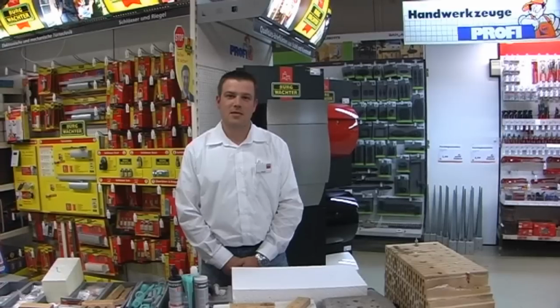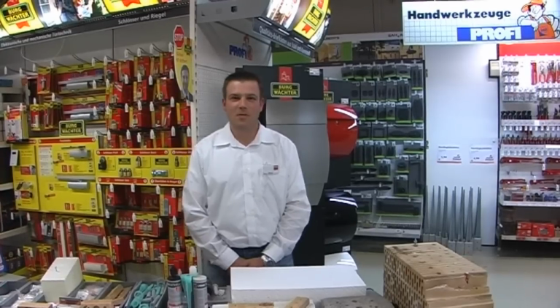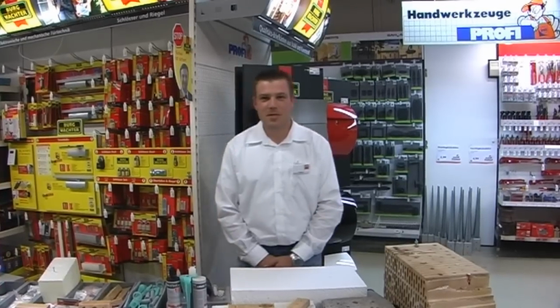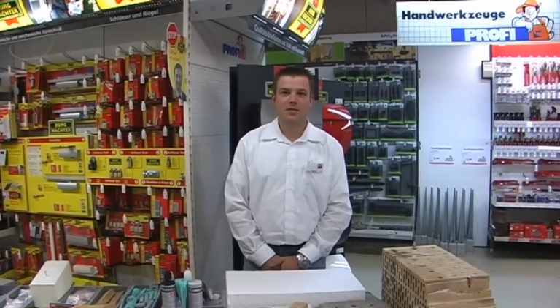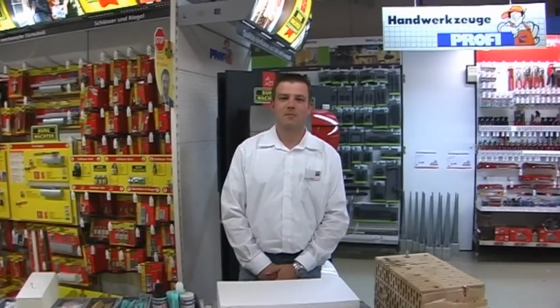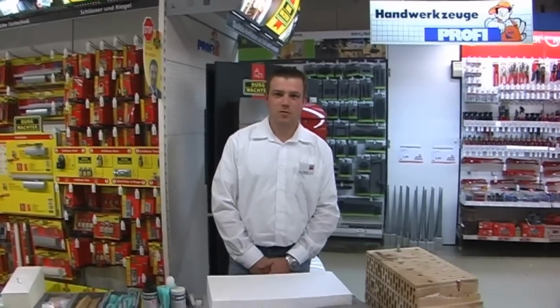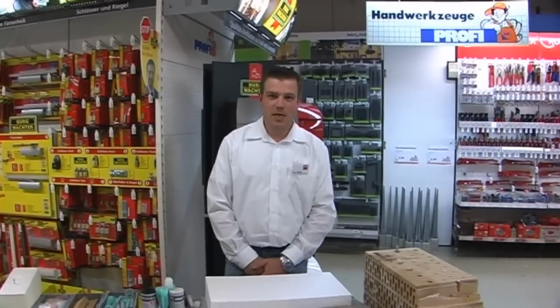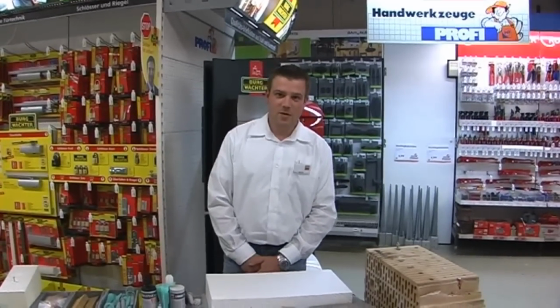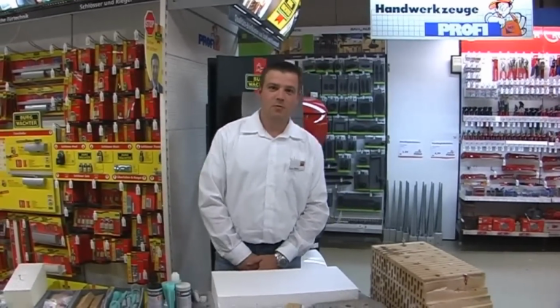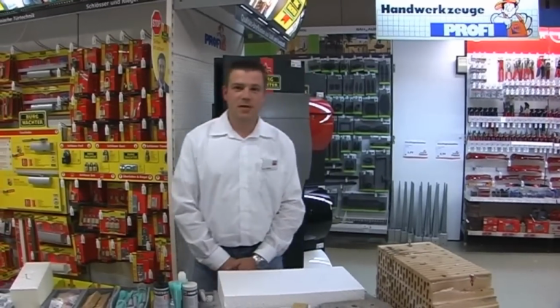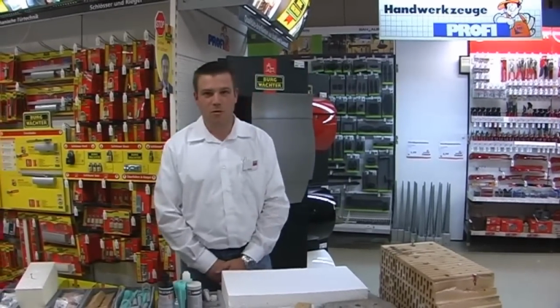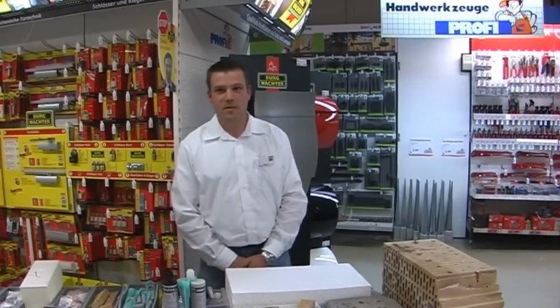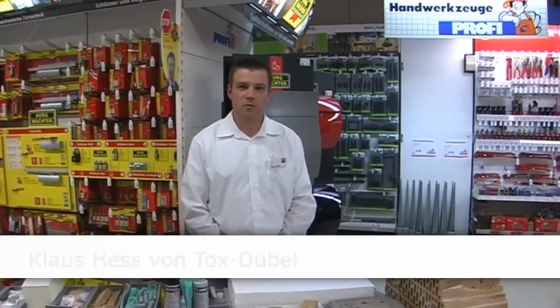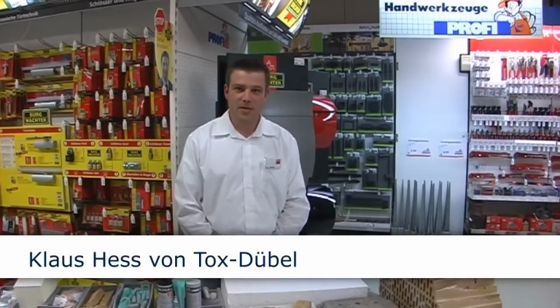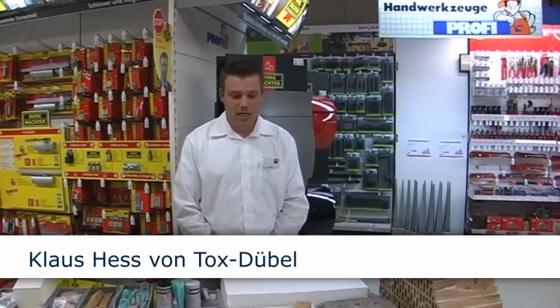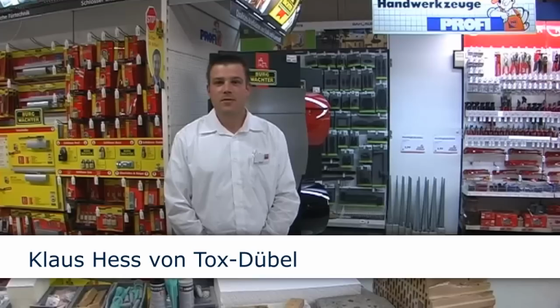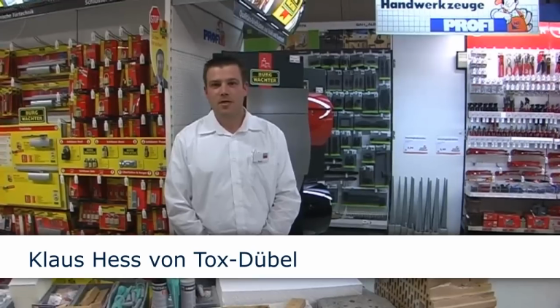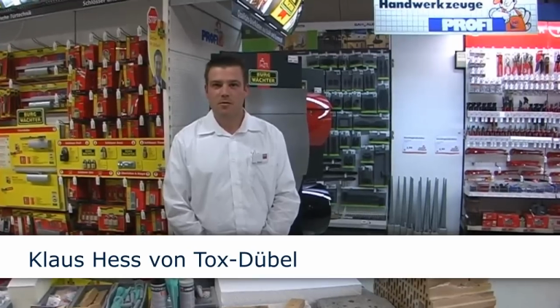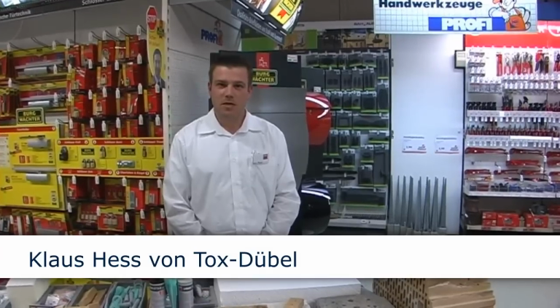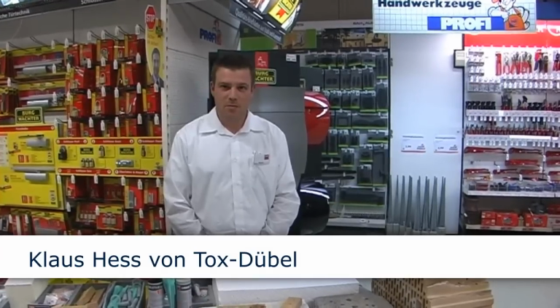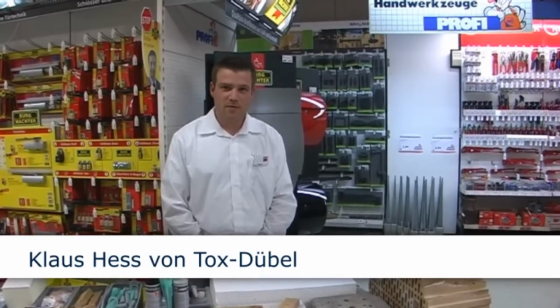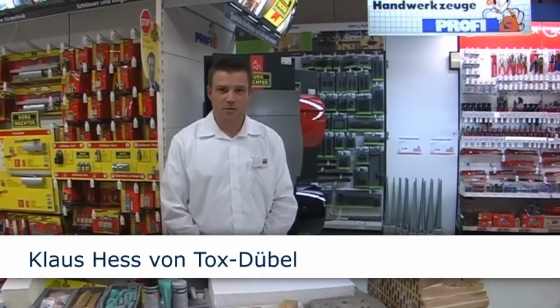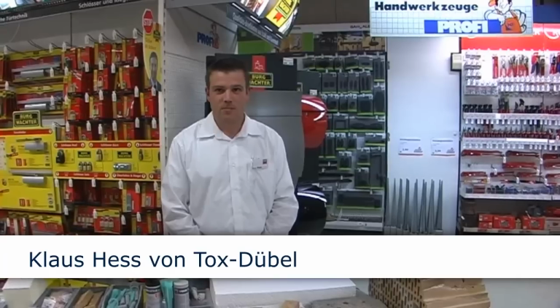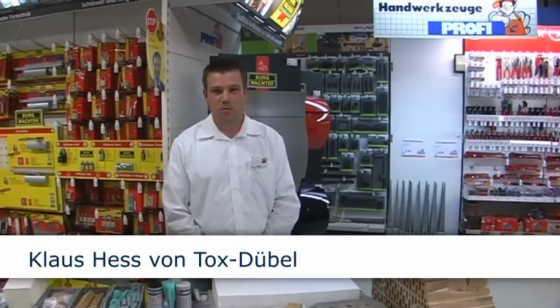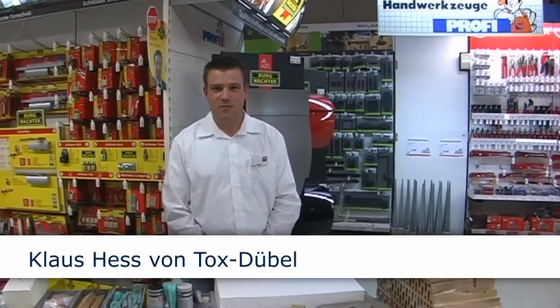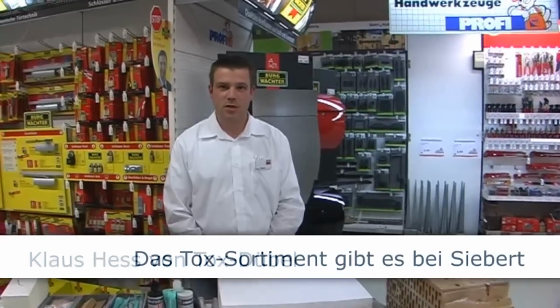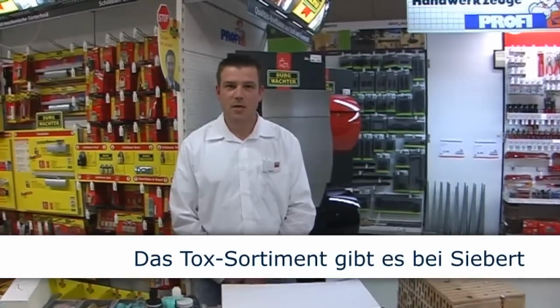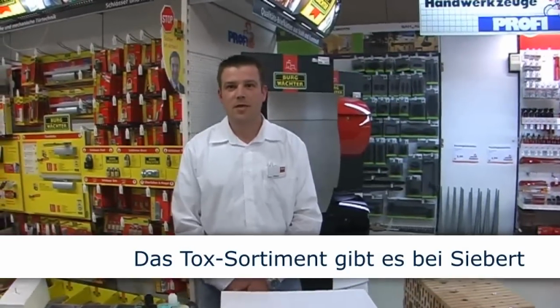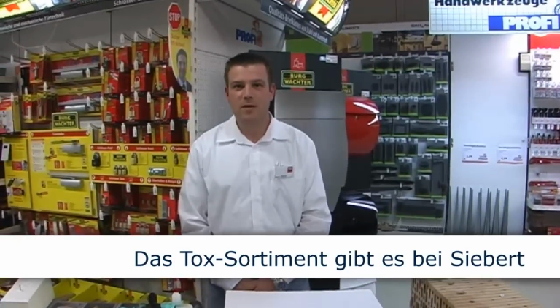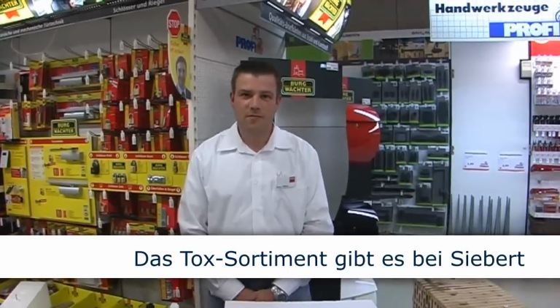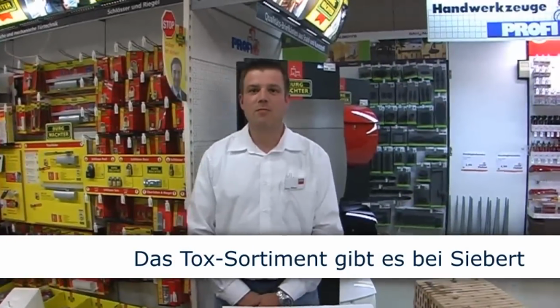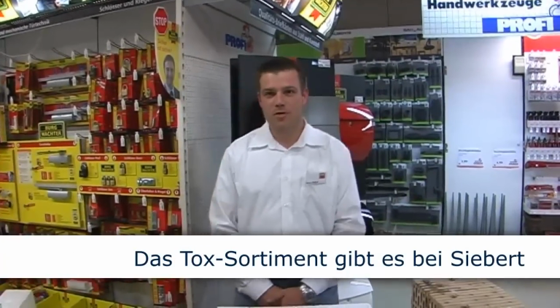Hallo, mein Name ist Klaus Hess von der Firma Tox Dübel. Ich darf Sie heute begrüßen bei der Firma Profi Siebert im Hünfeld. Wir sind heute hier, um Ihnen einige Produkte der Firma Tox im Dübelbereich vorzustellen und deren Anwendungen in verschiedenen Baustoffen.